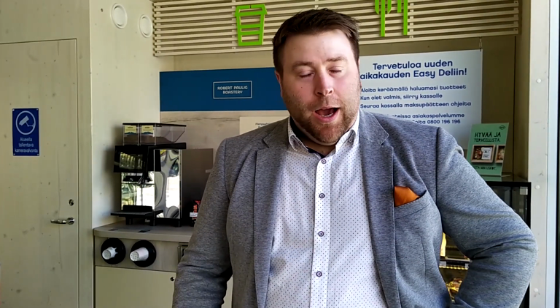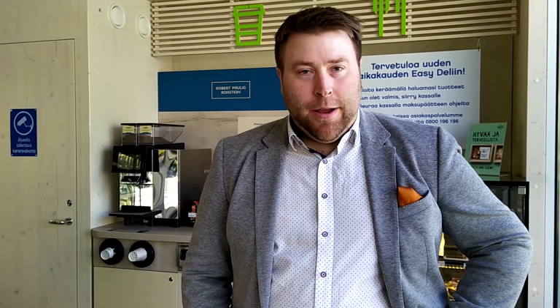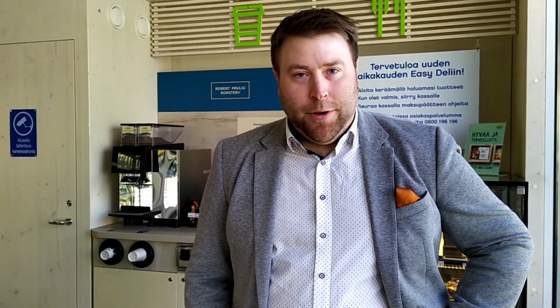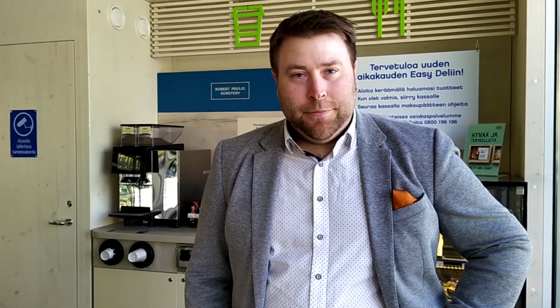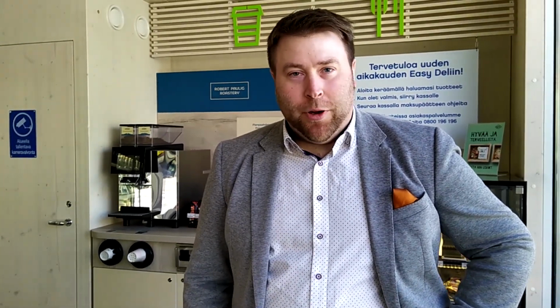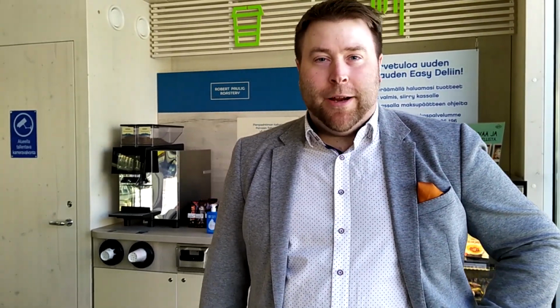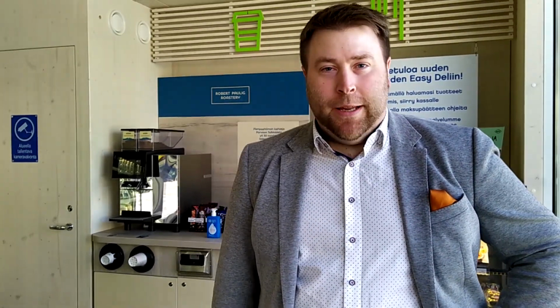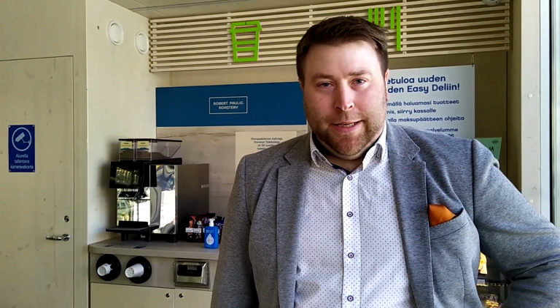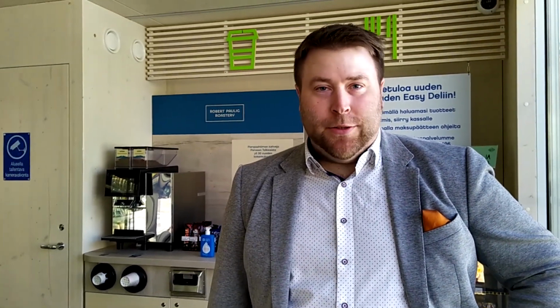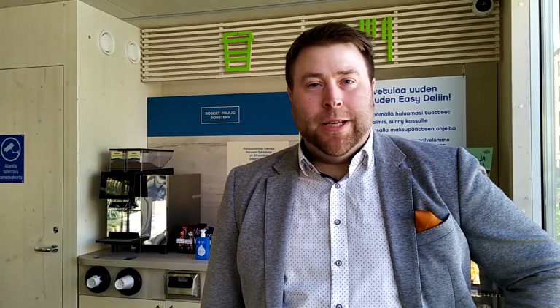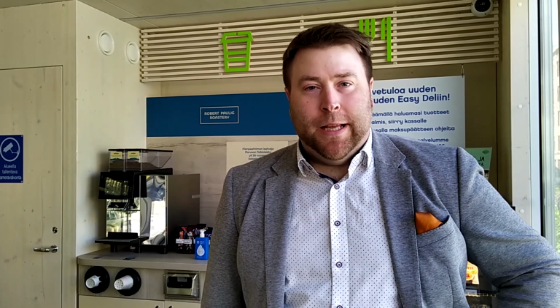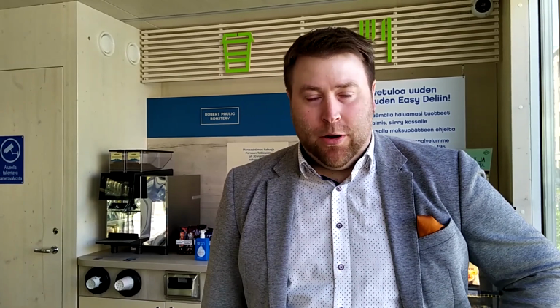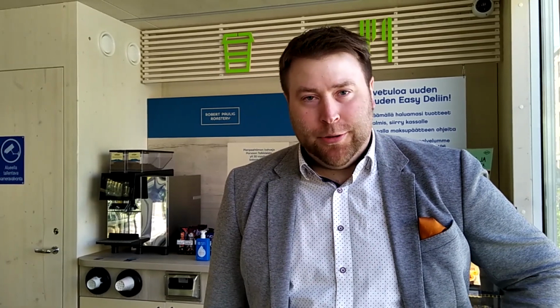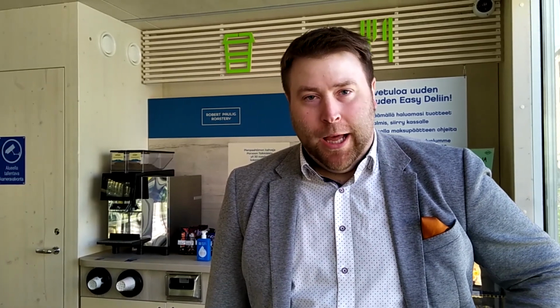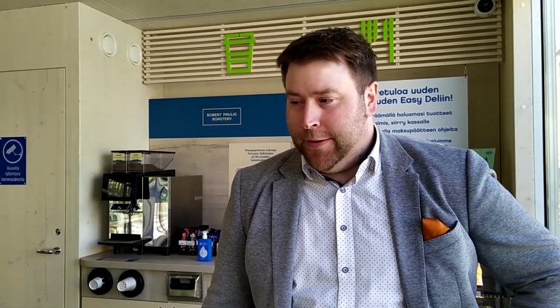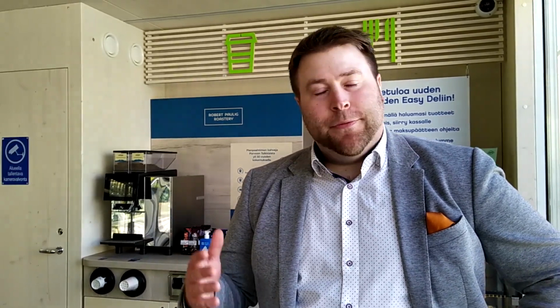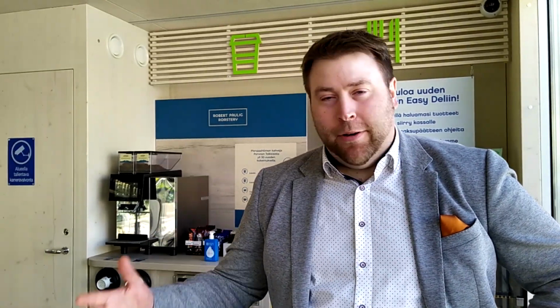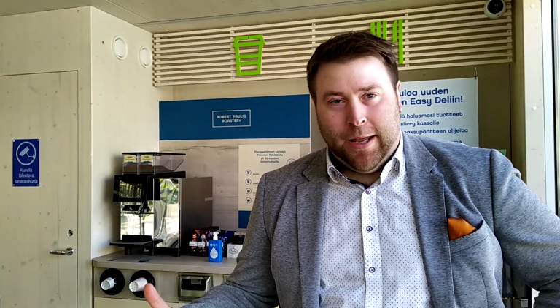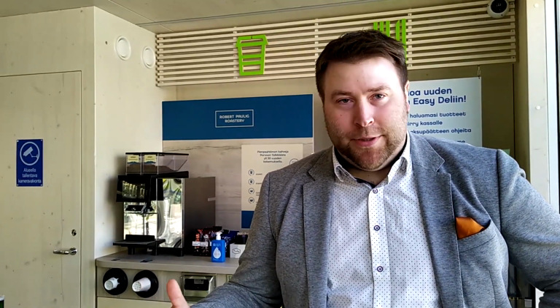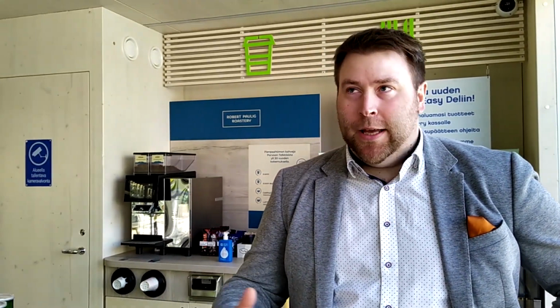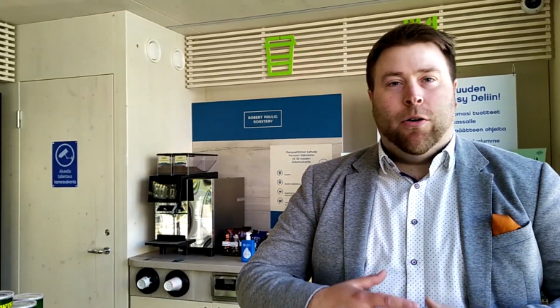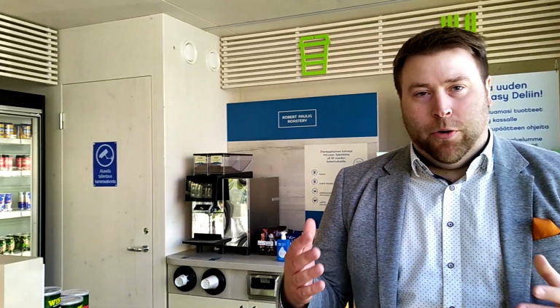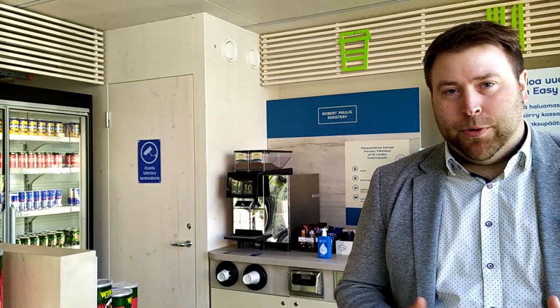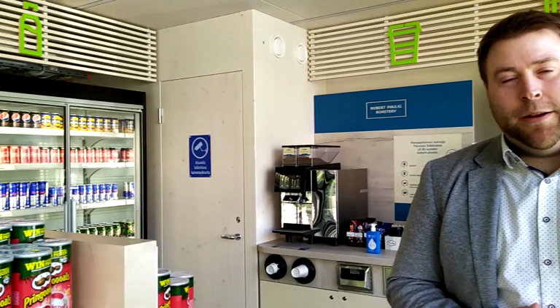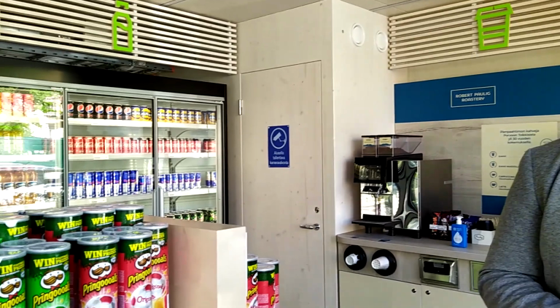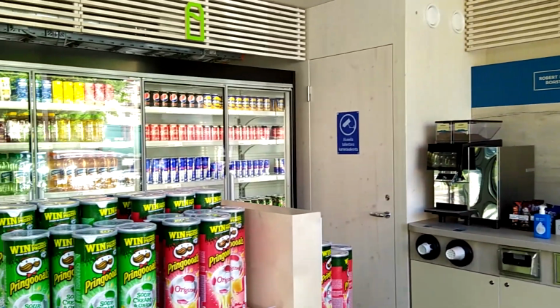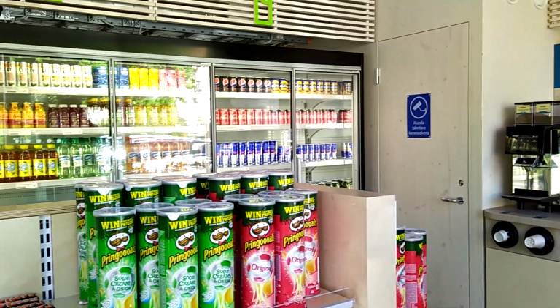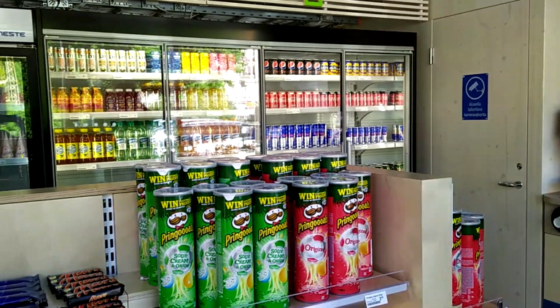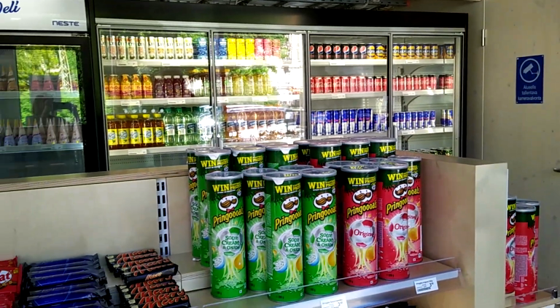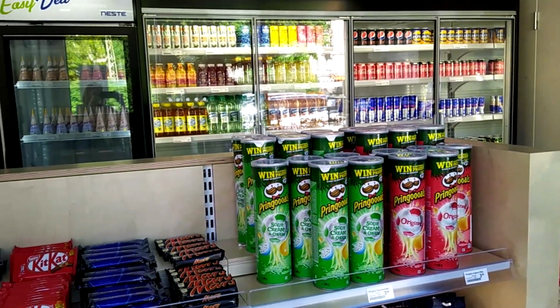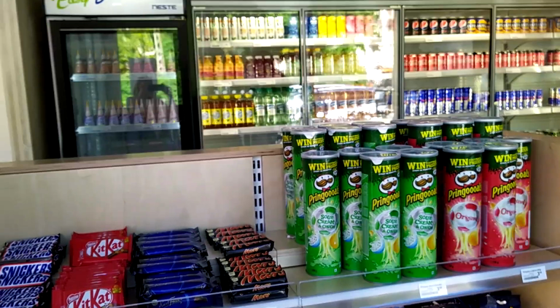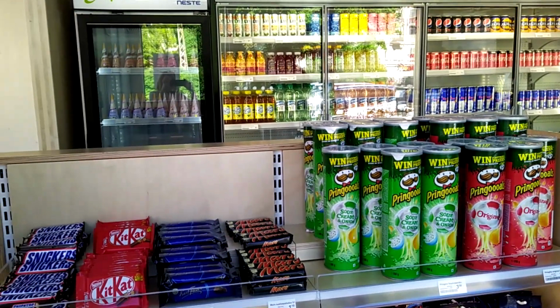Hi everyone, we're here at Neste's new EZ-Delhi launch and this is very exciting to see that all the work that we've done for this customer case is now coming to fruition.